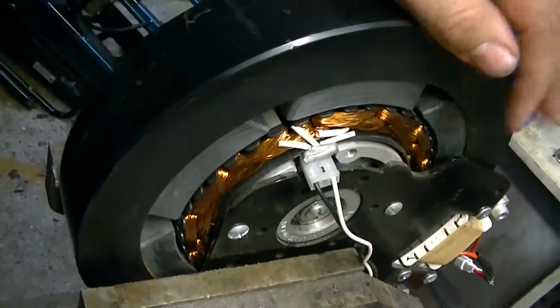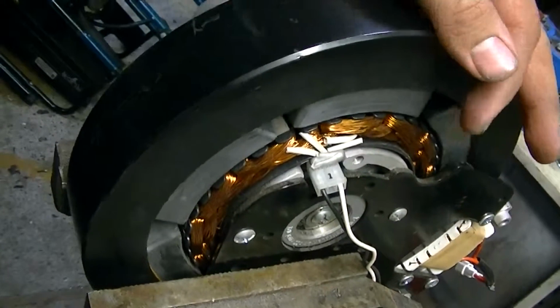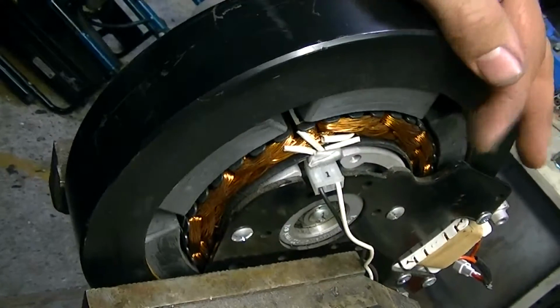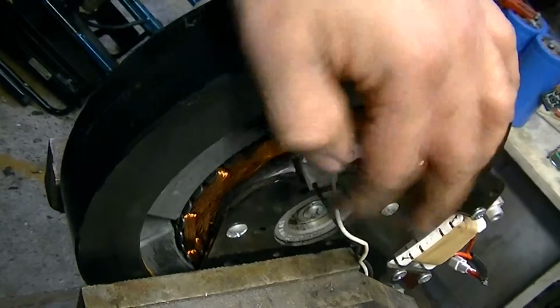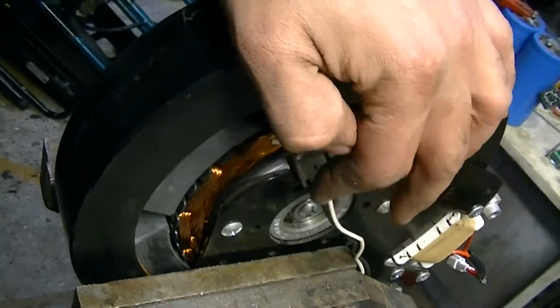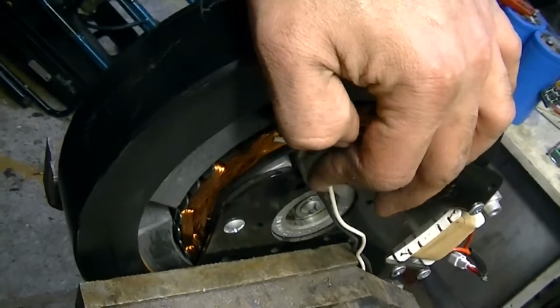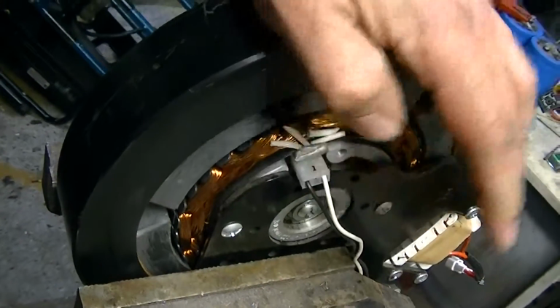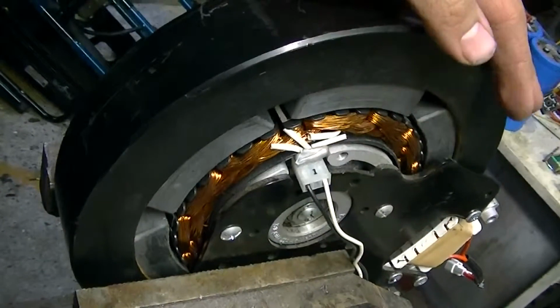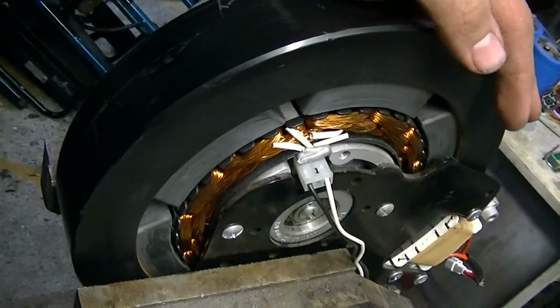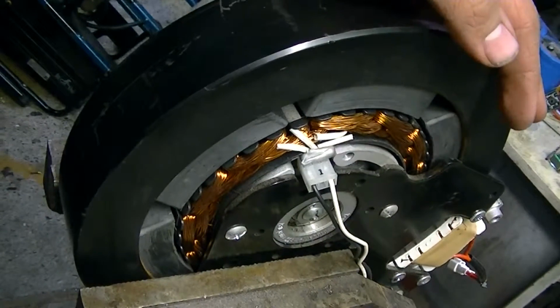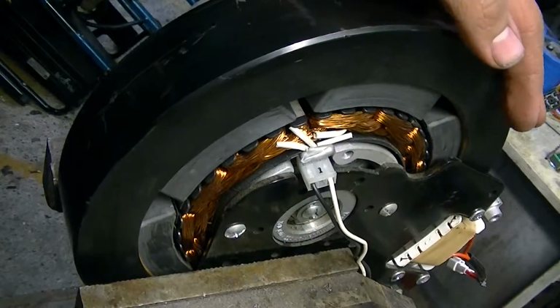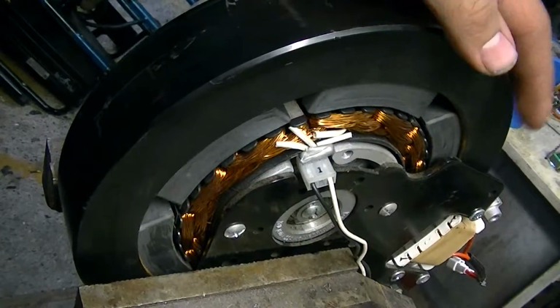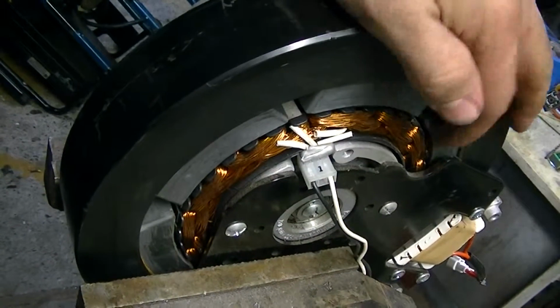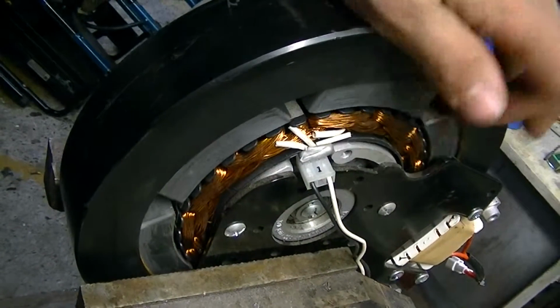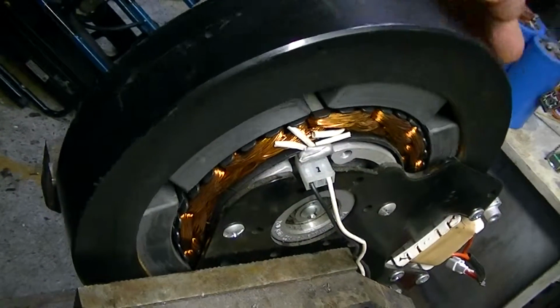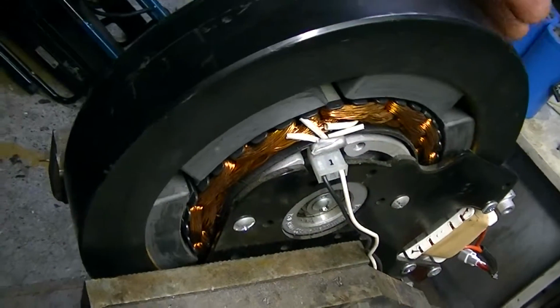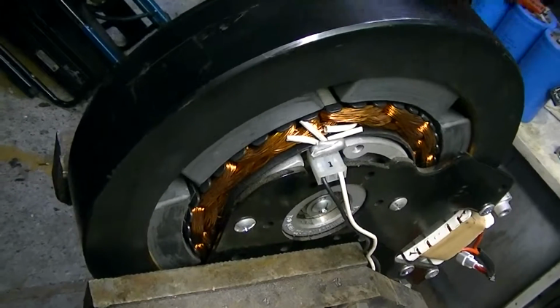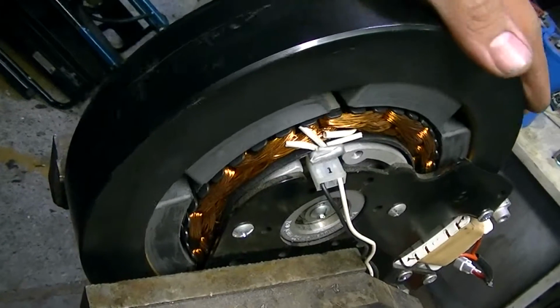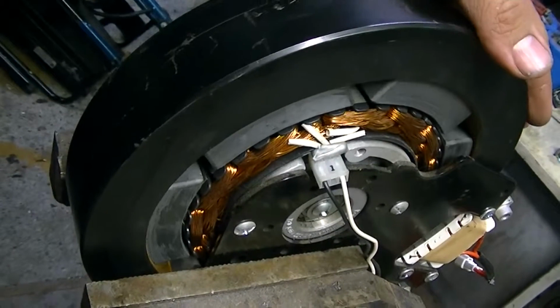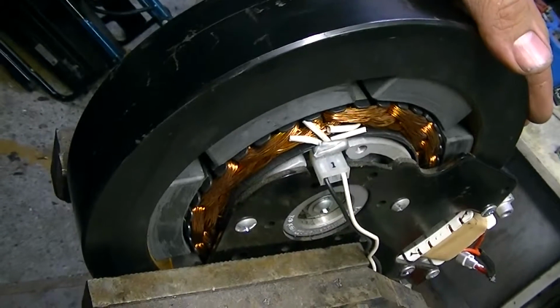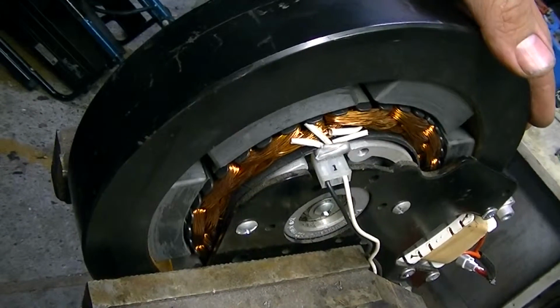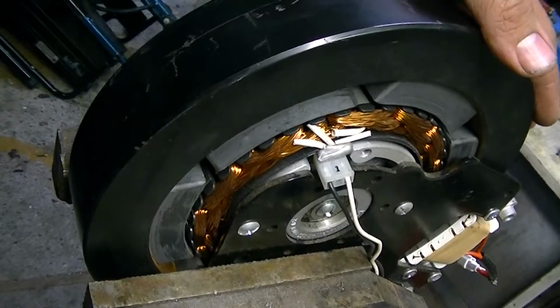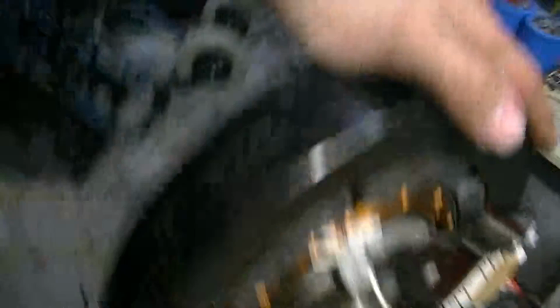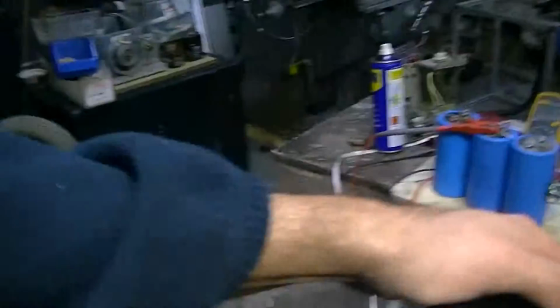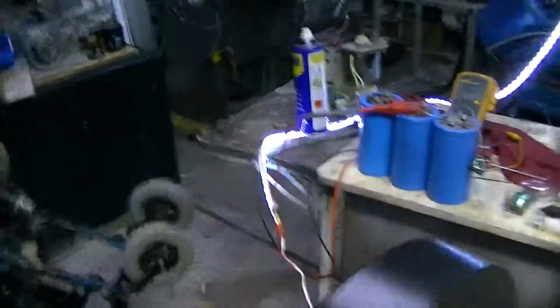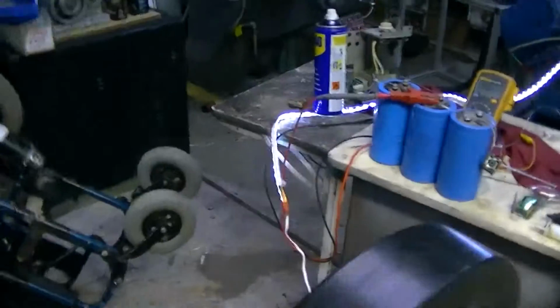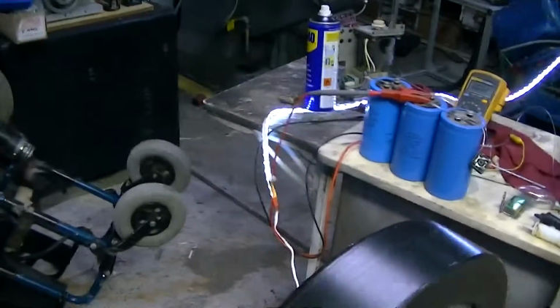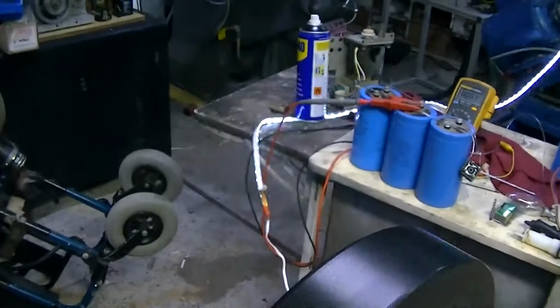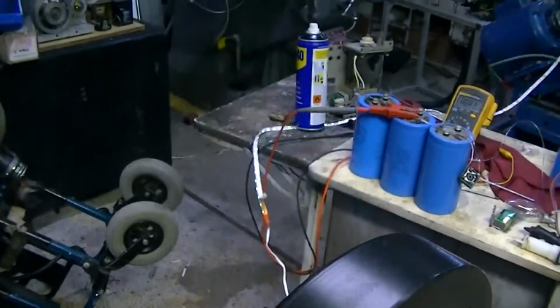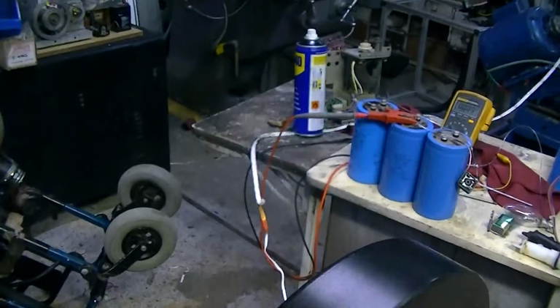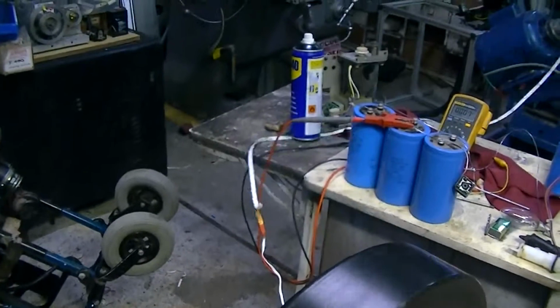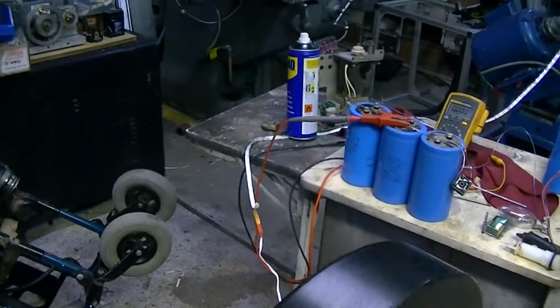So instead of dumping and wasting the energy, I thought maybe we could generate some electricity with it.